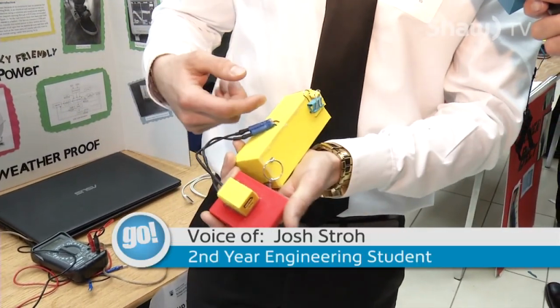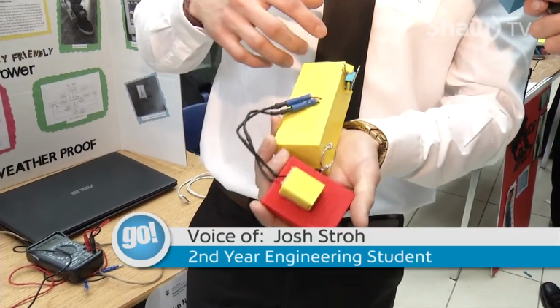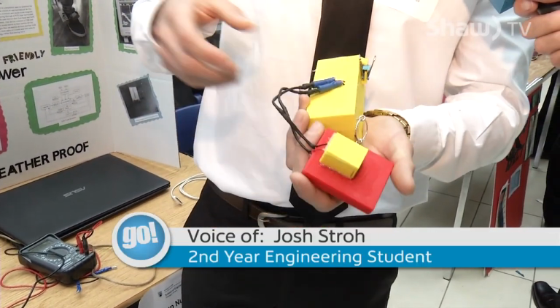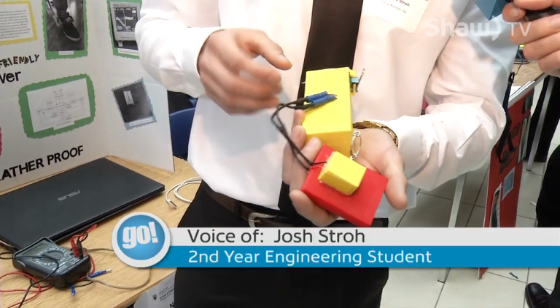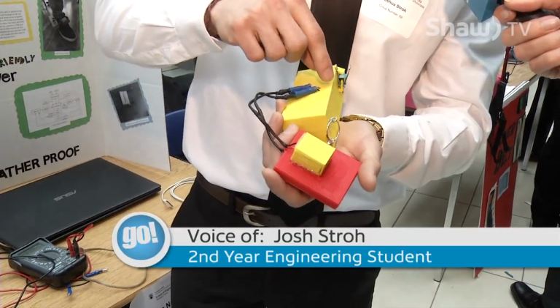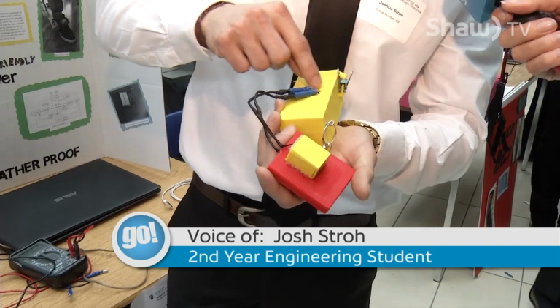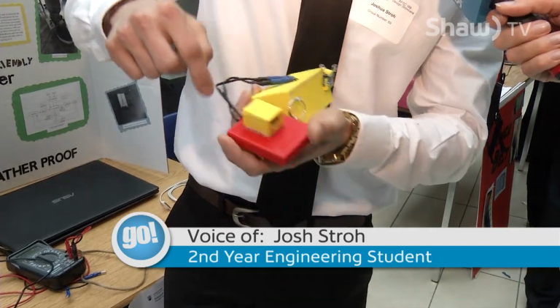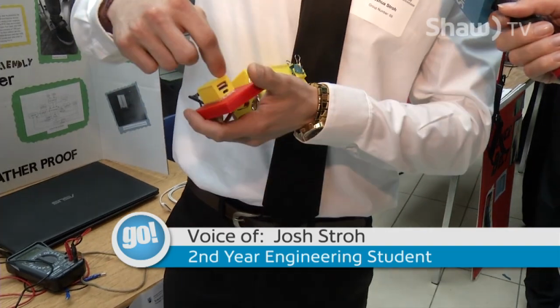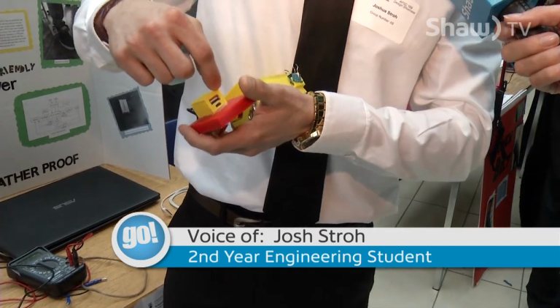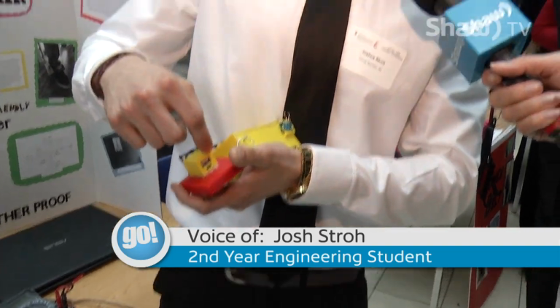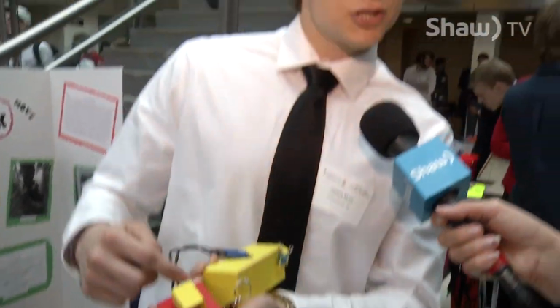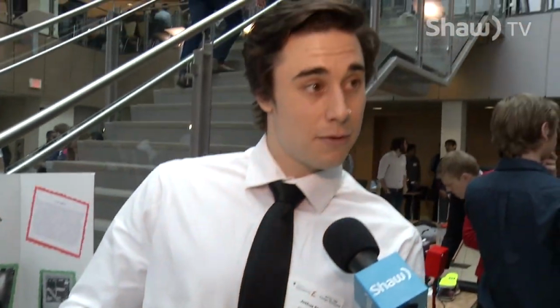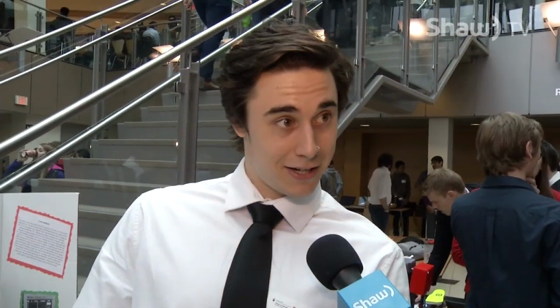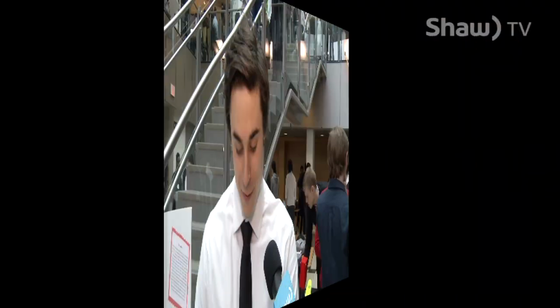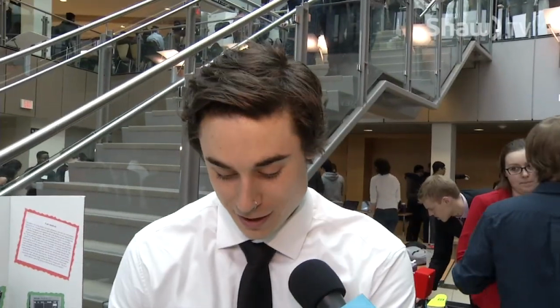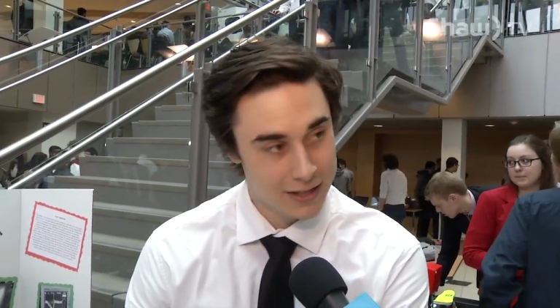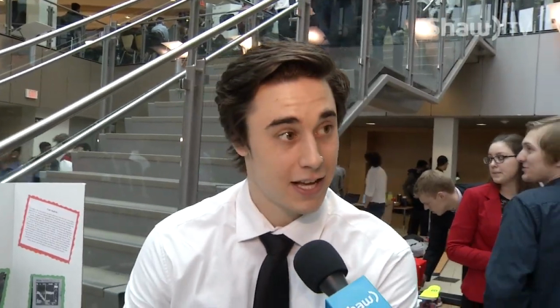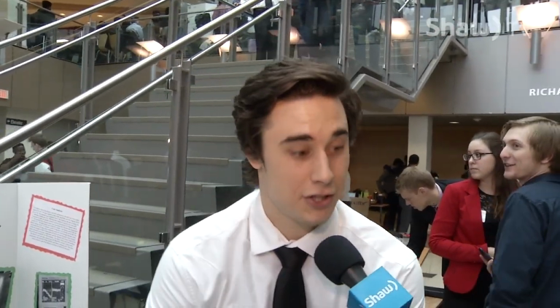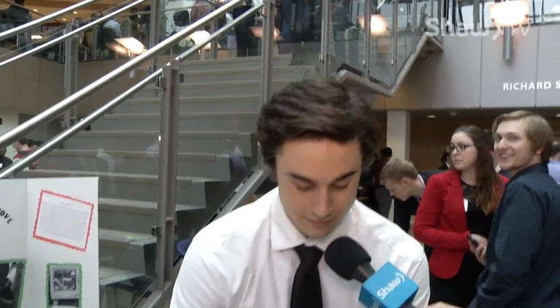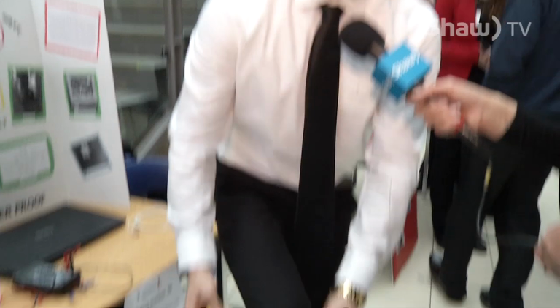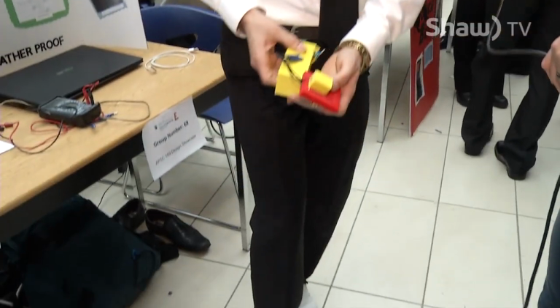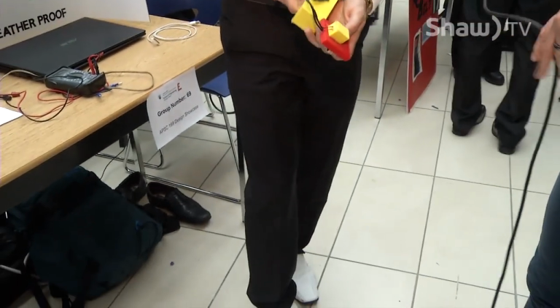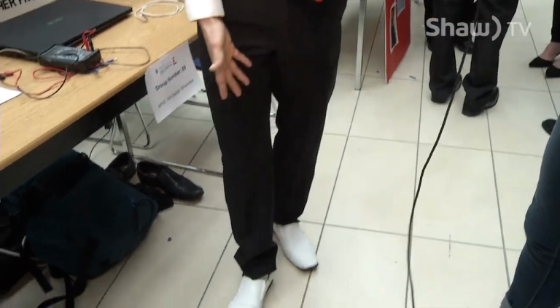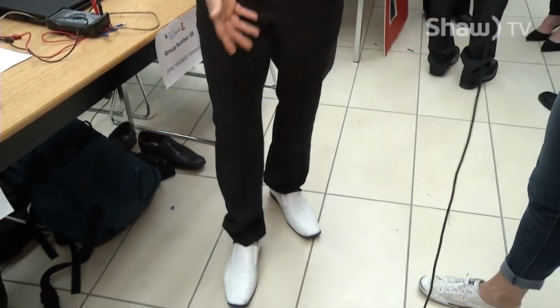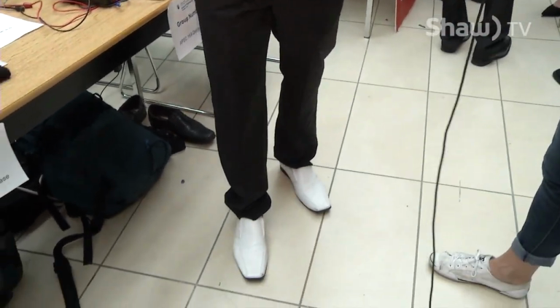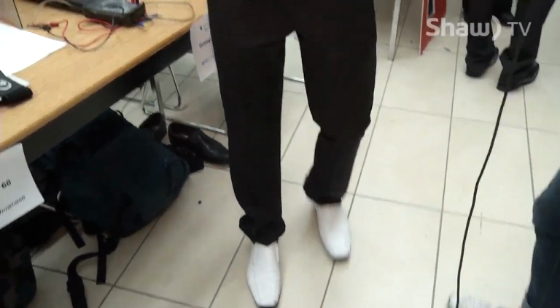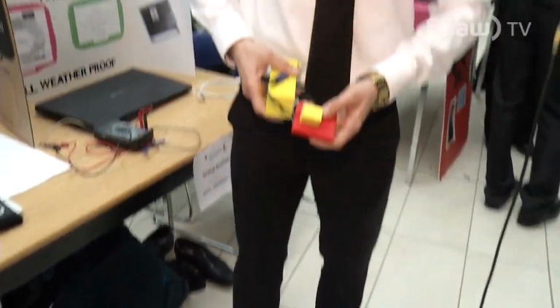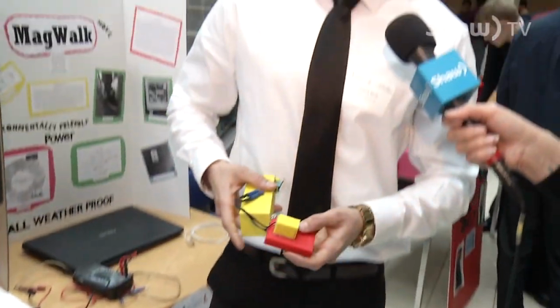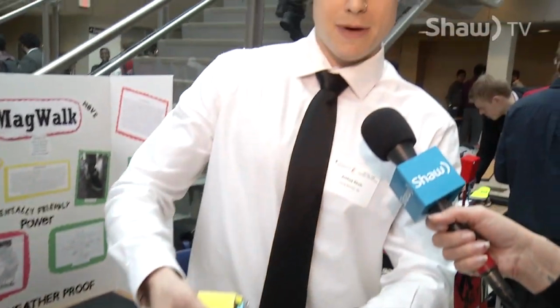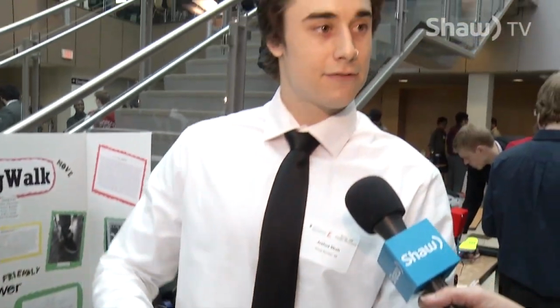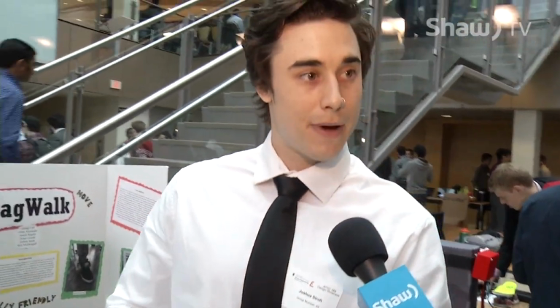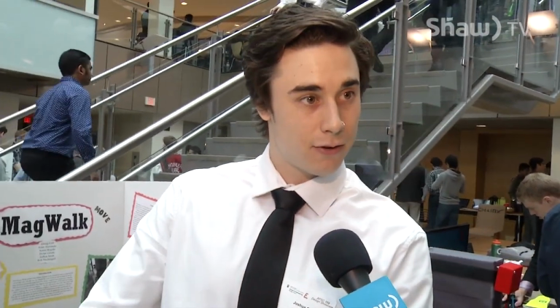Inside this device is a solenoid and a magnet passes through the solenoid and induces a current, which then goes into our USB port, charging our battery. We put our device on the side of our shoe, with laces — not the dress shoes — and as you walk, the magnet passes back and forth.